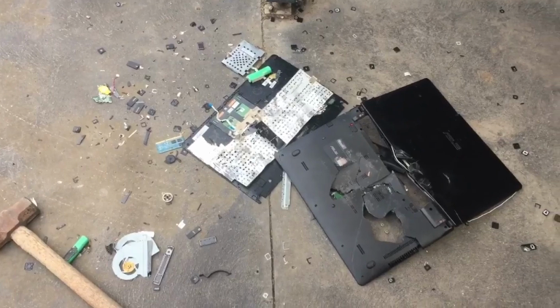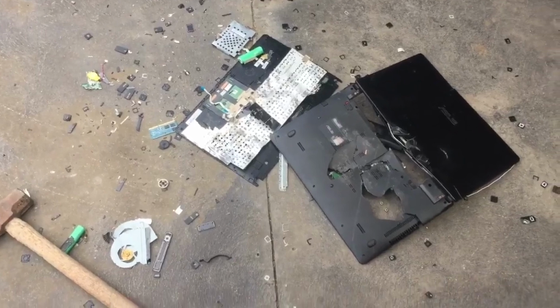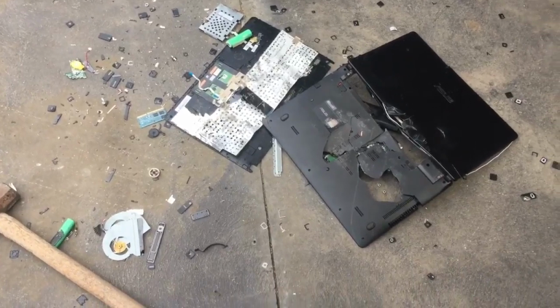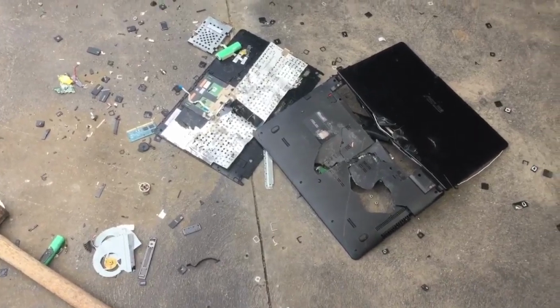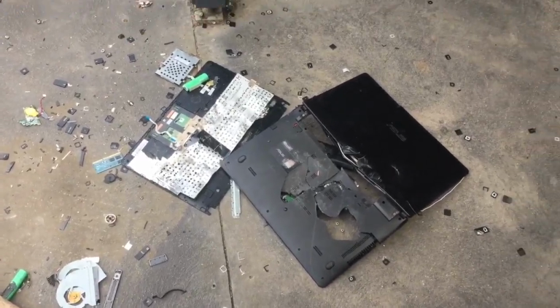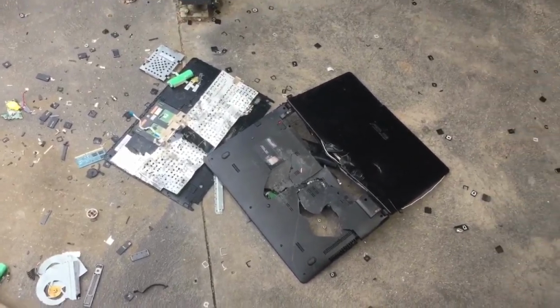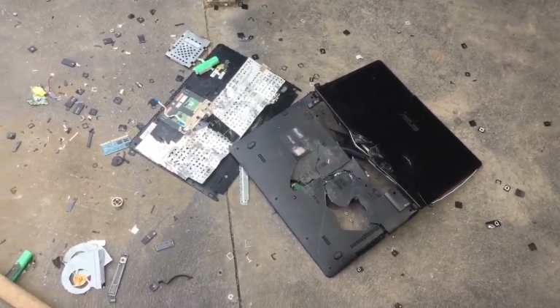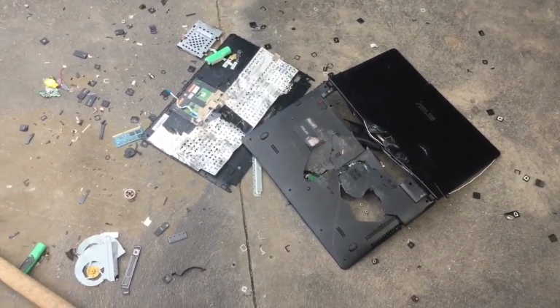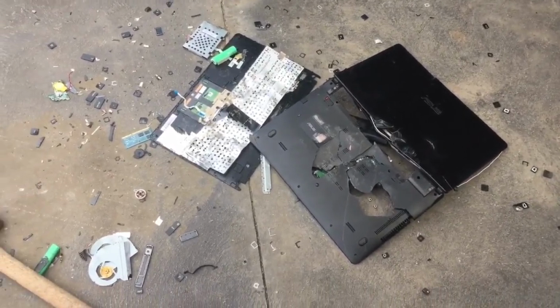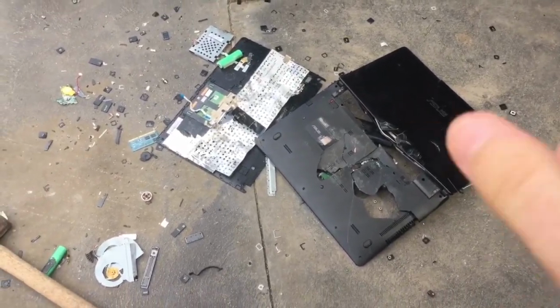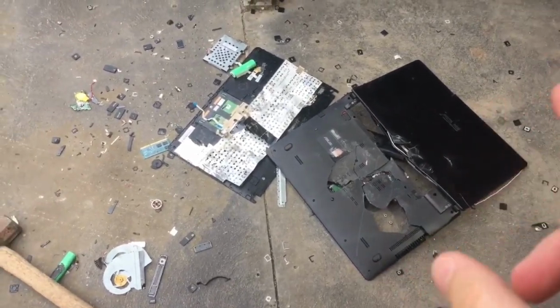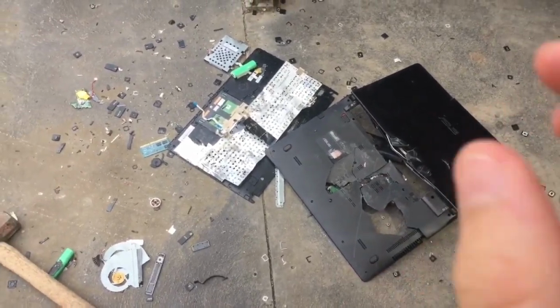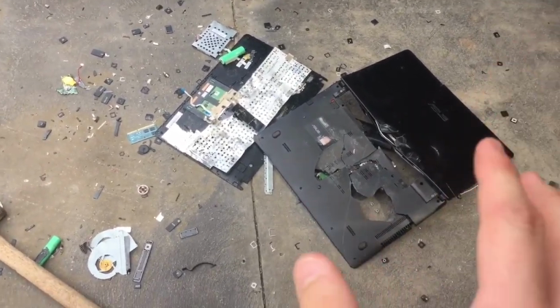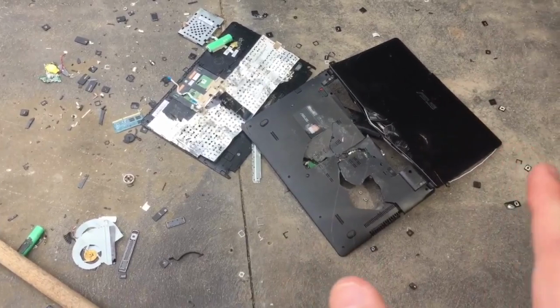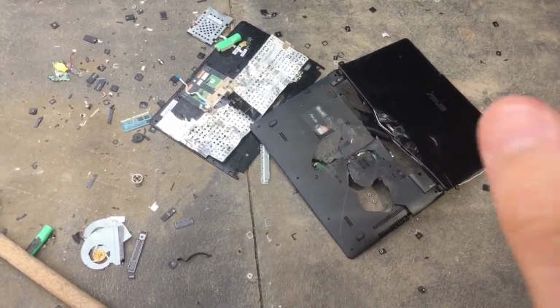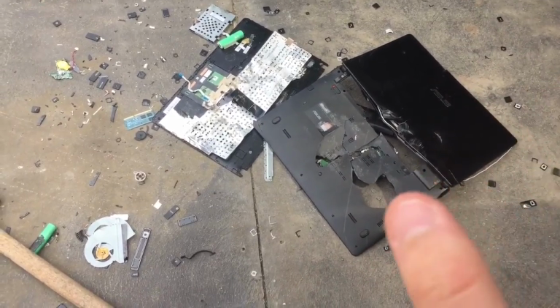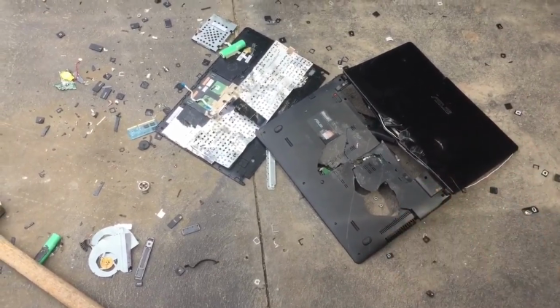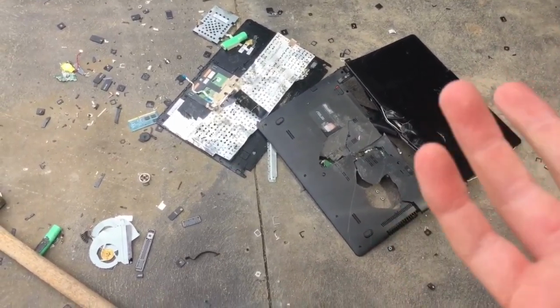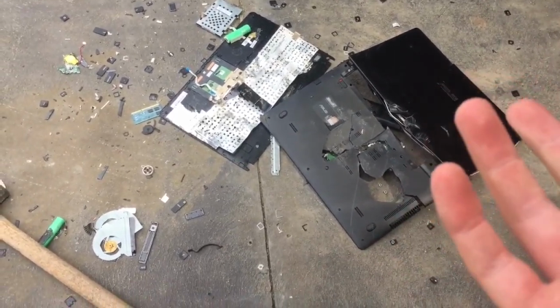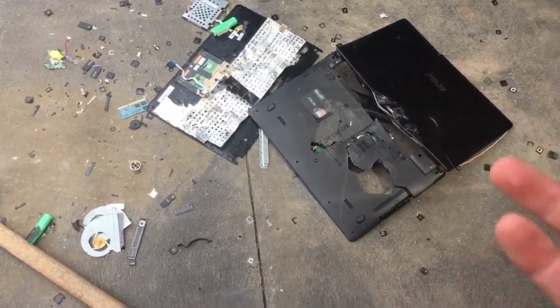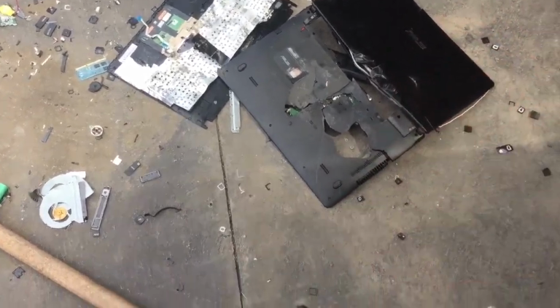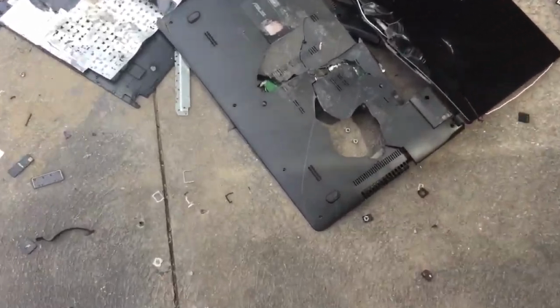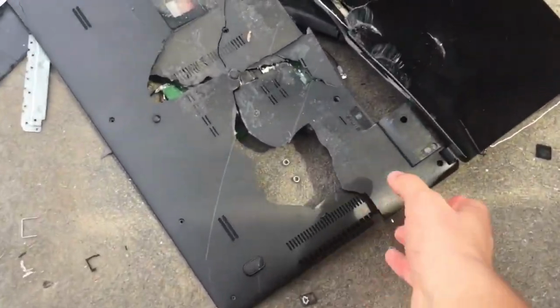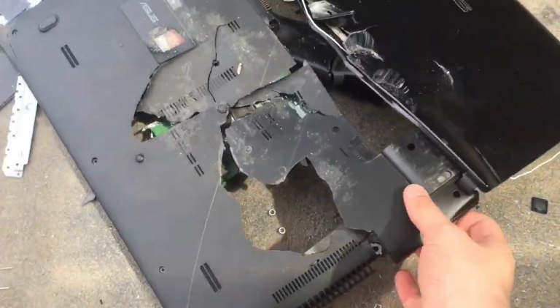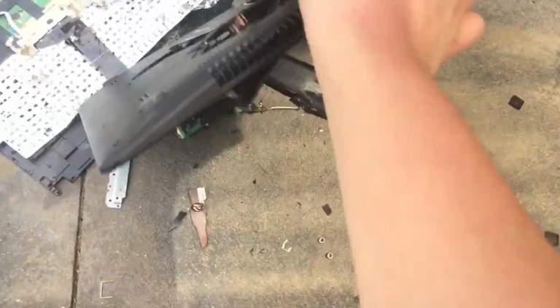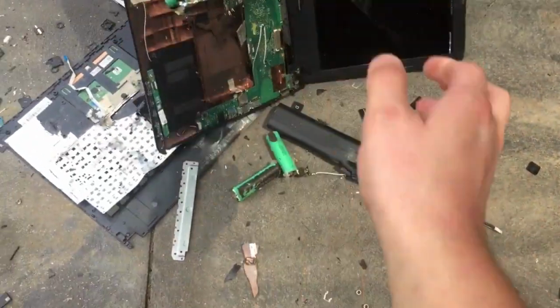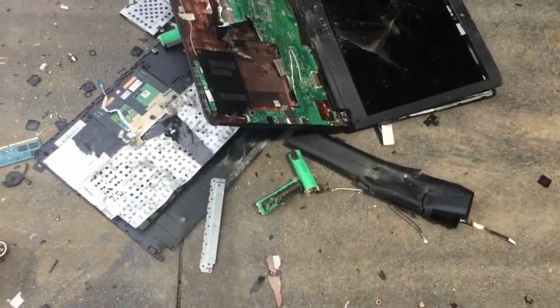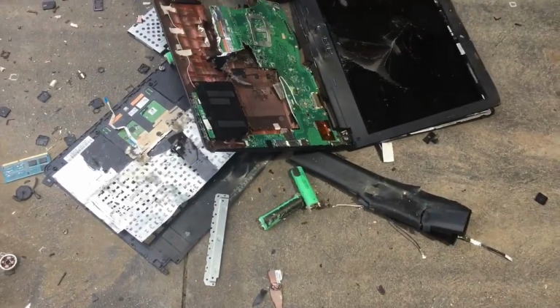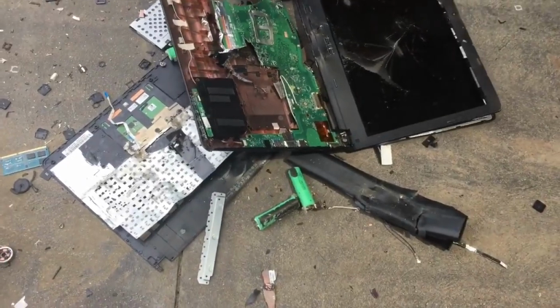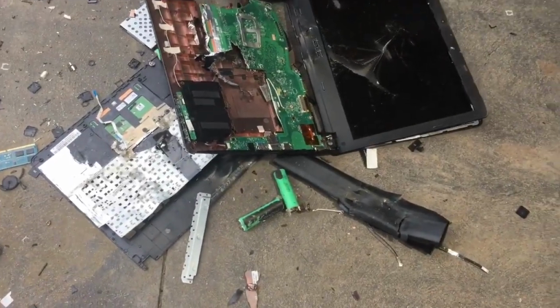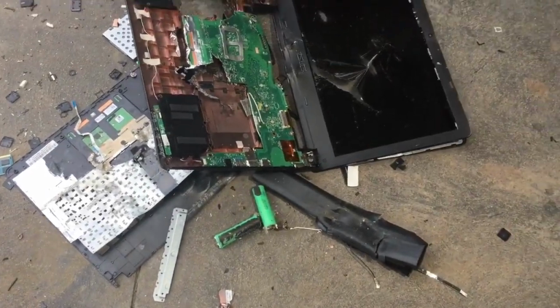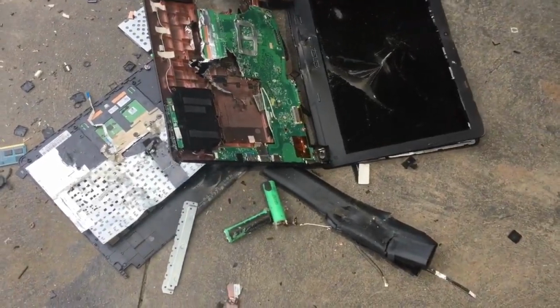As you can see this is pretty much destroyed now. But just to make sure no one can get into your harvesting of documents, let's just inspect it a little bit more.